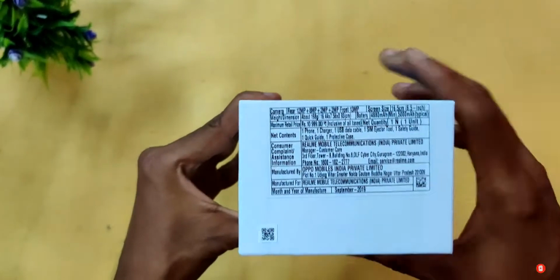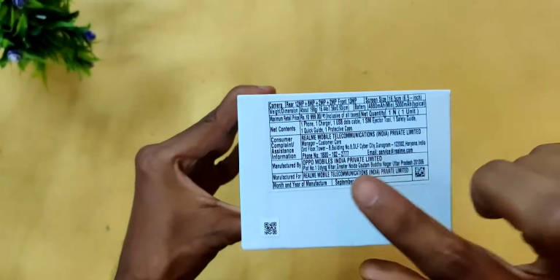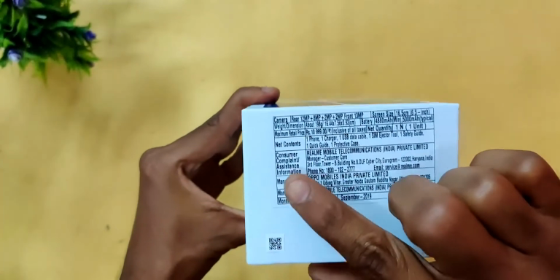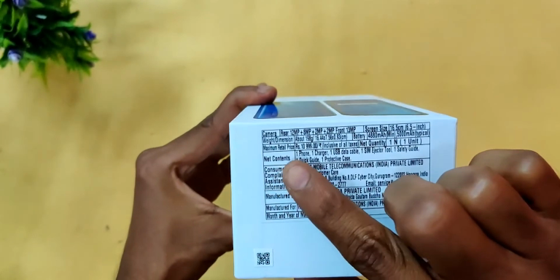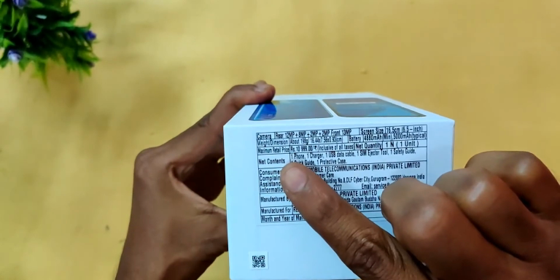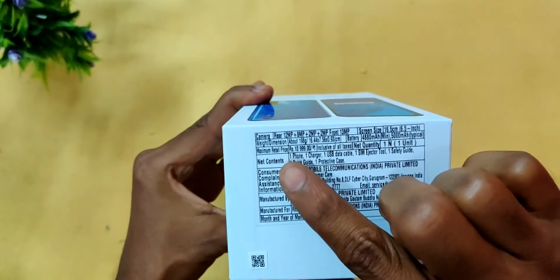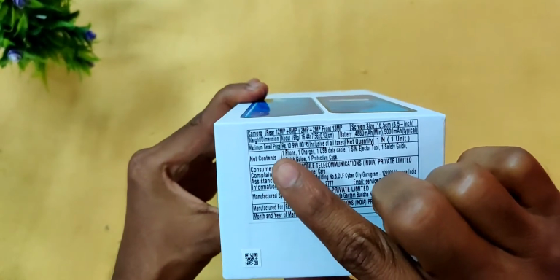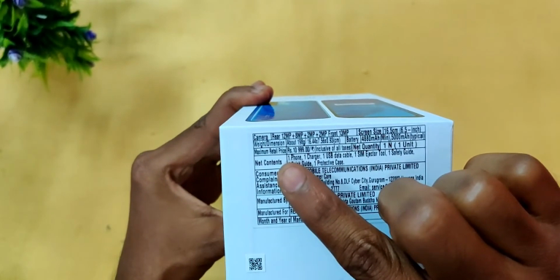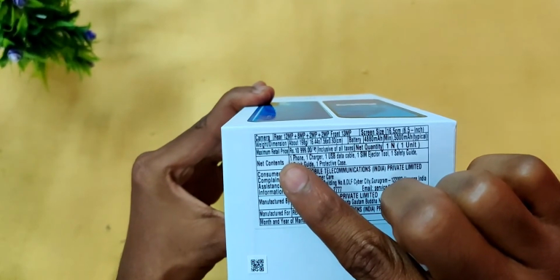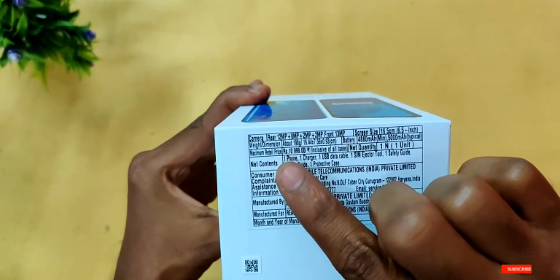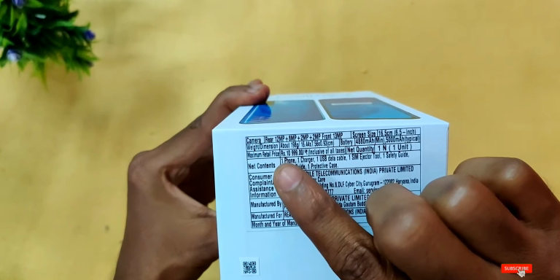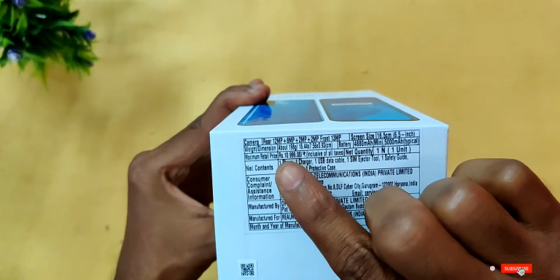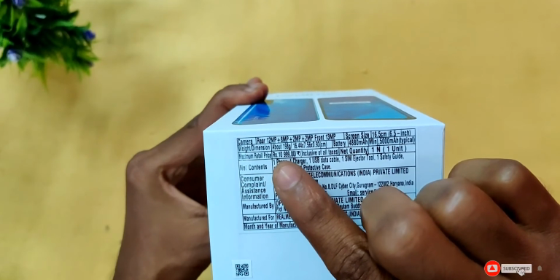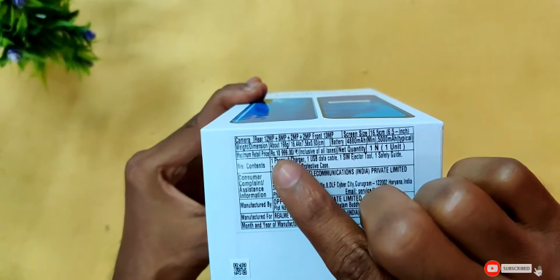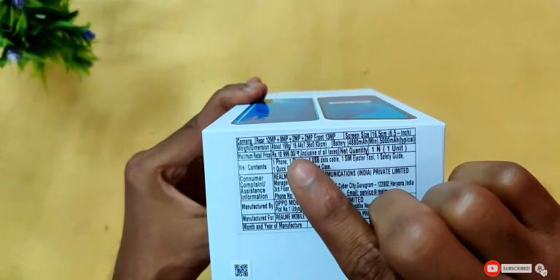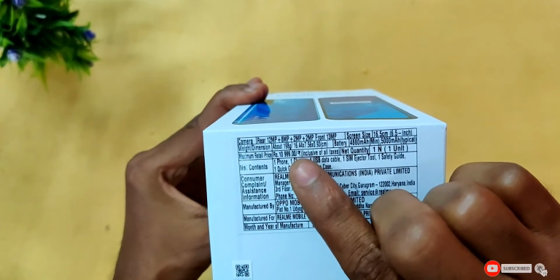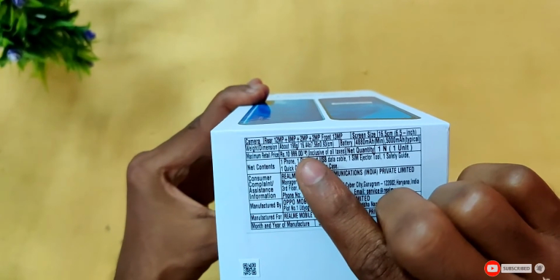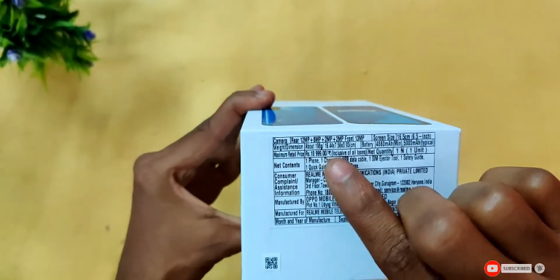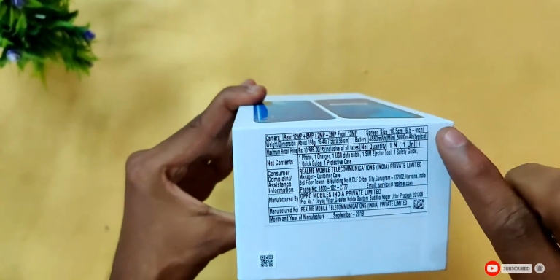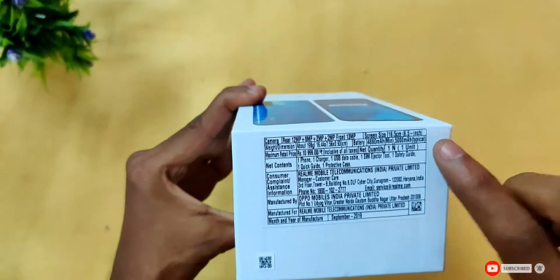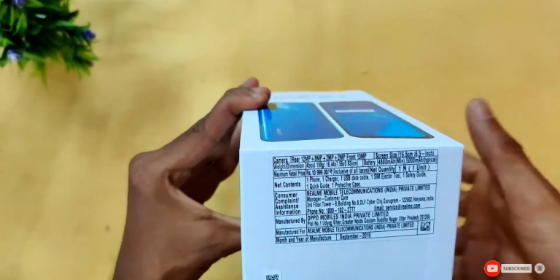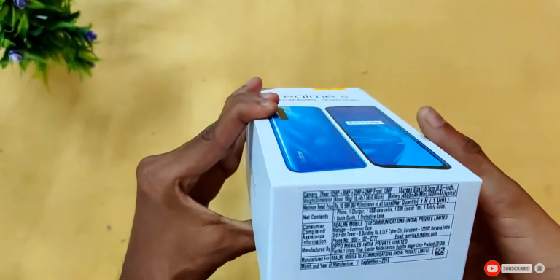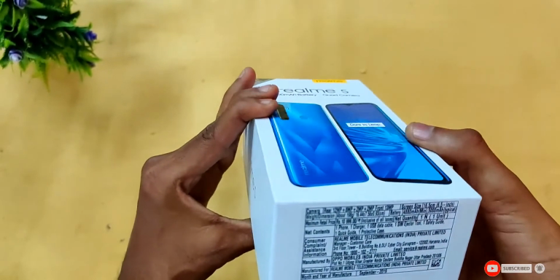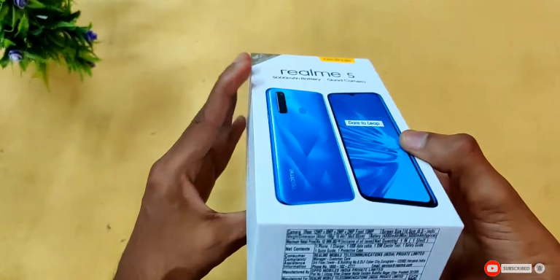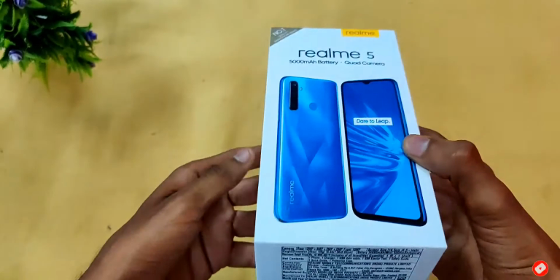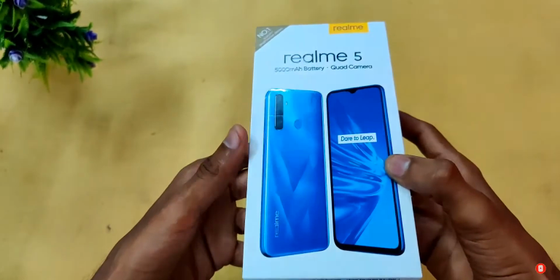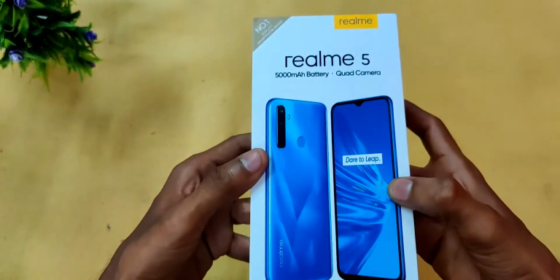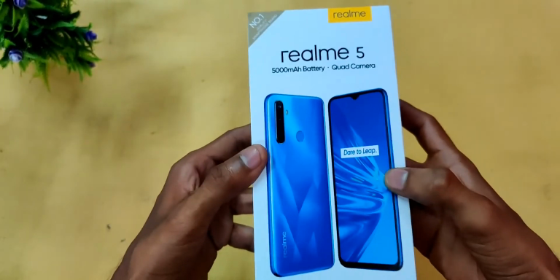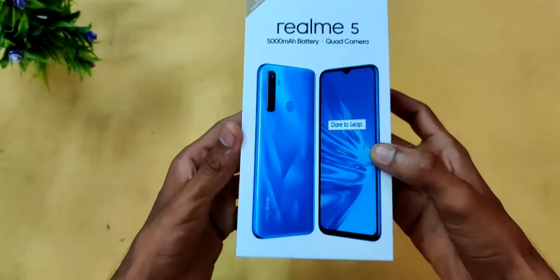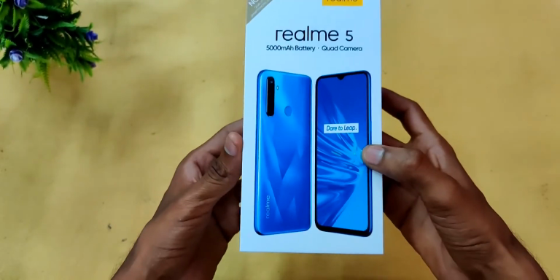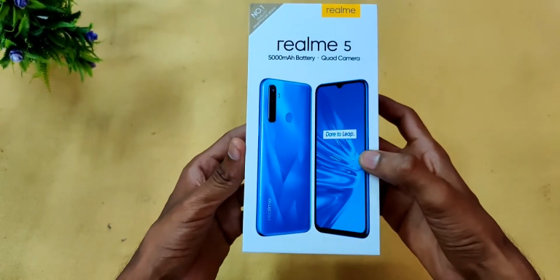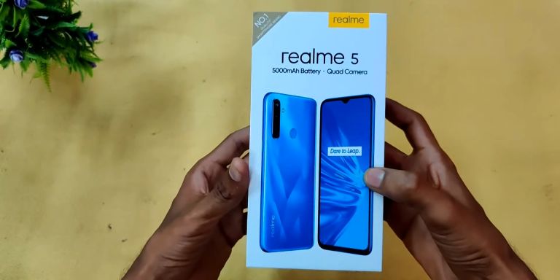This is the 3GB and 32GB variant. The price for this variant is around ₹10,000, and the discounted price is ₹8,499. This is the official pricing.